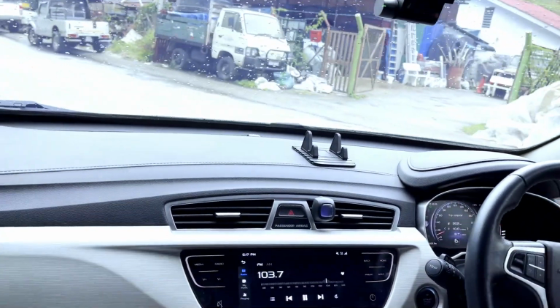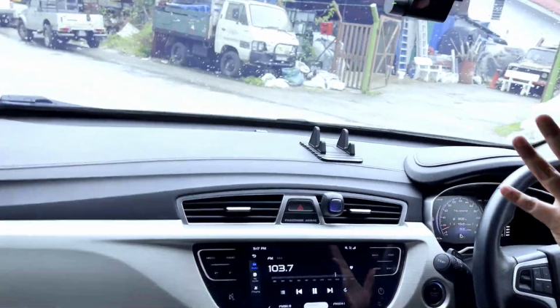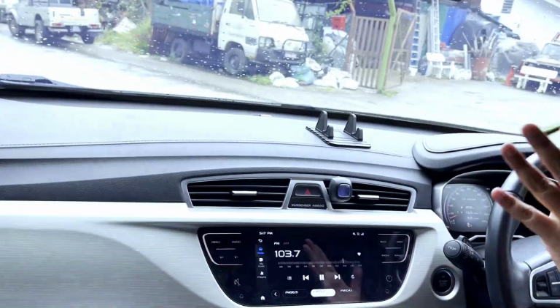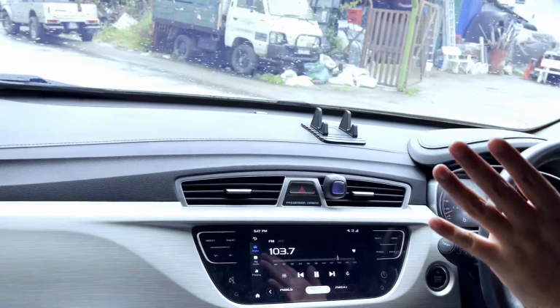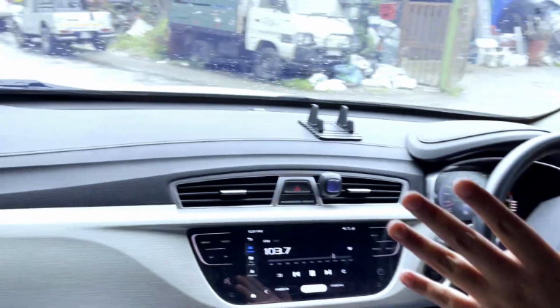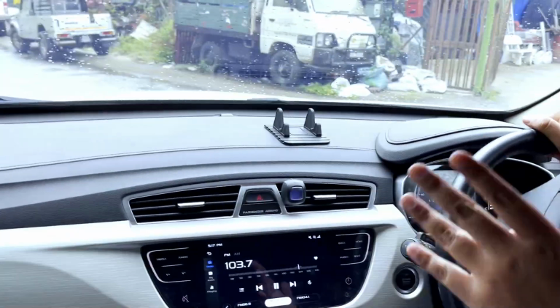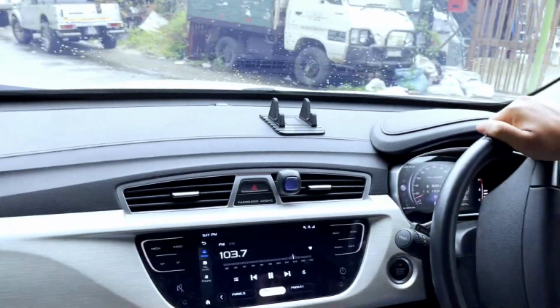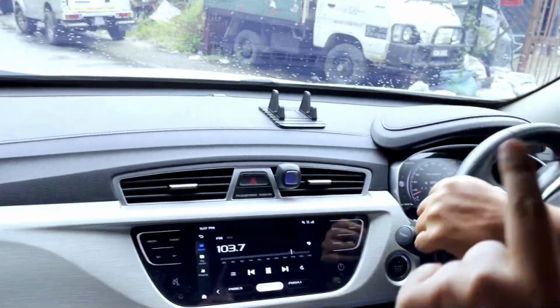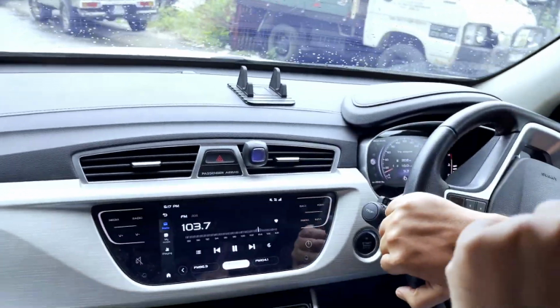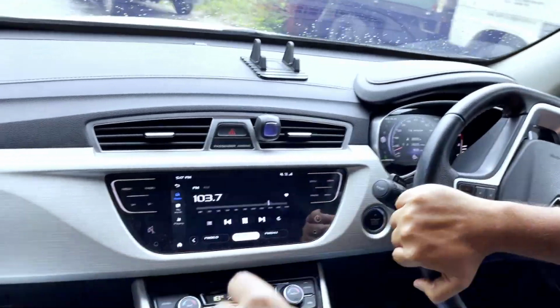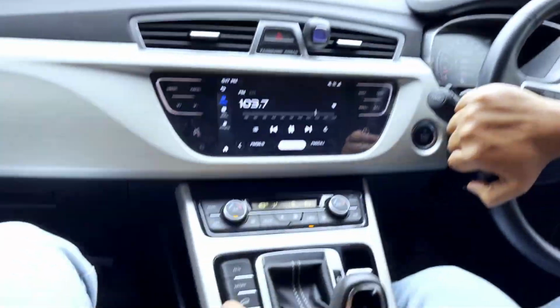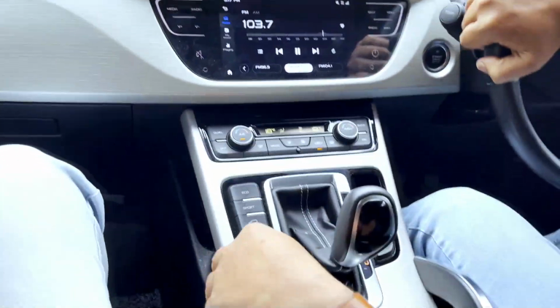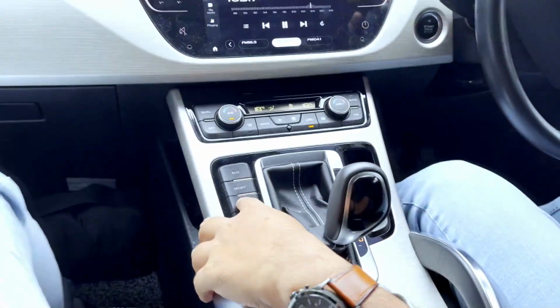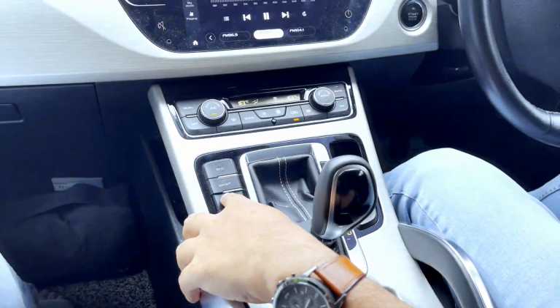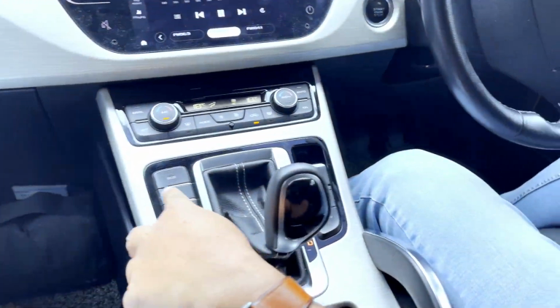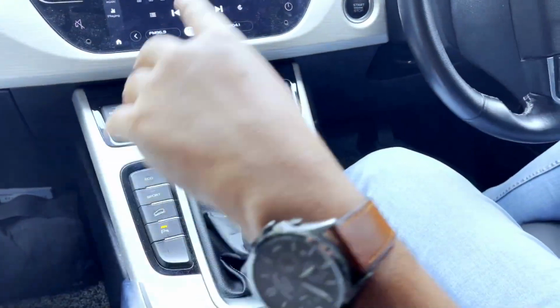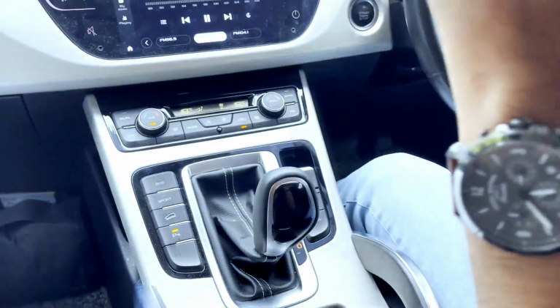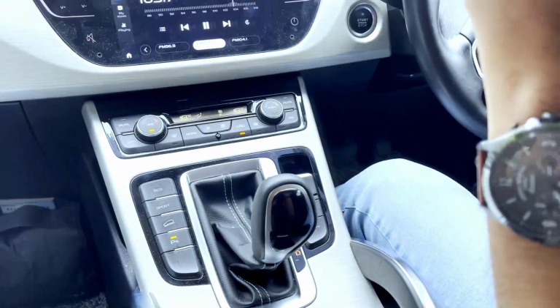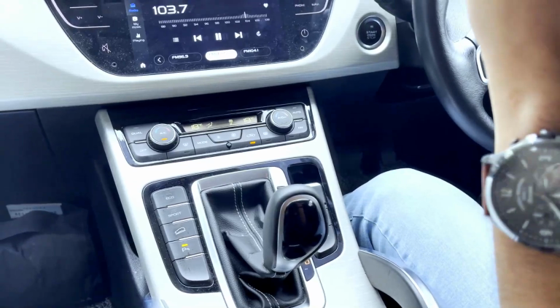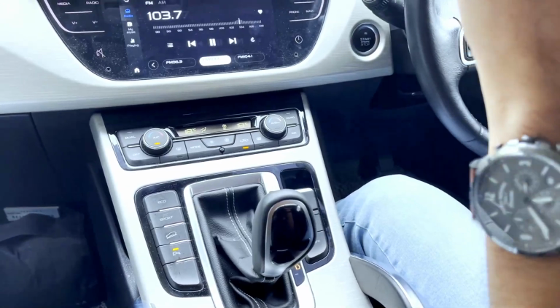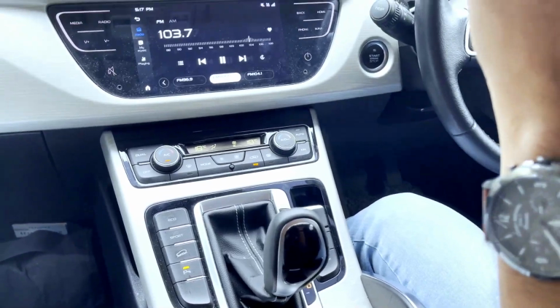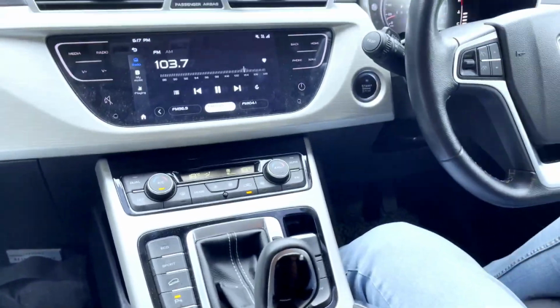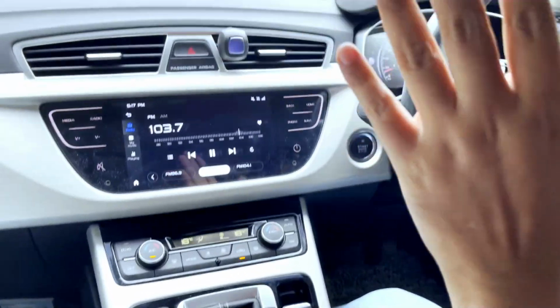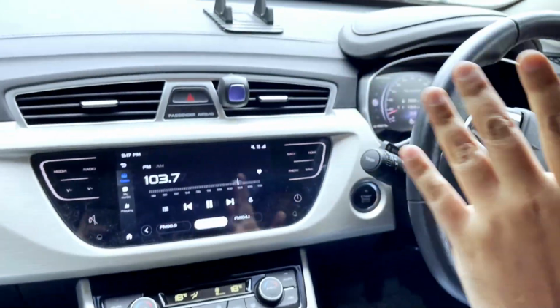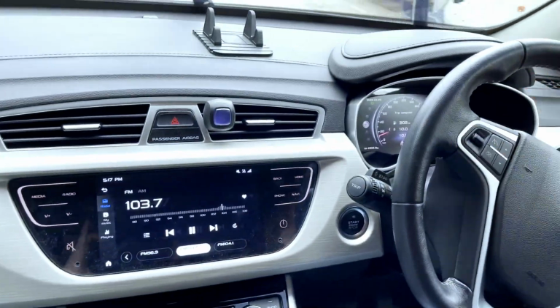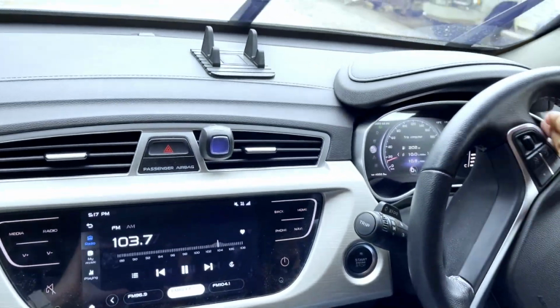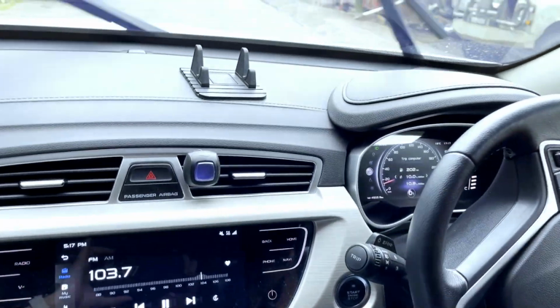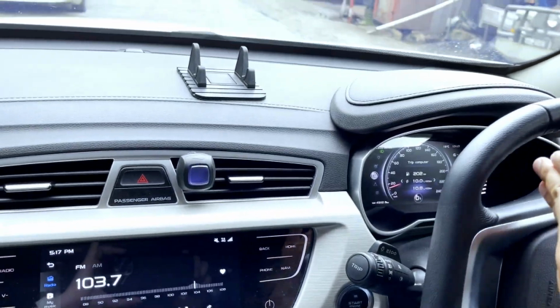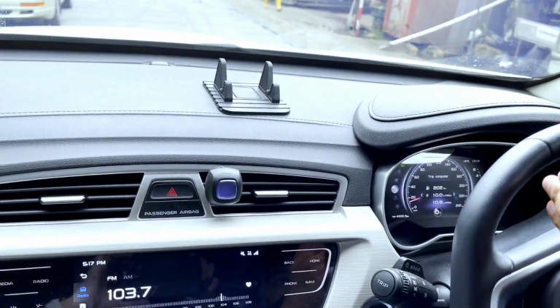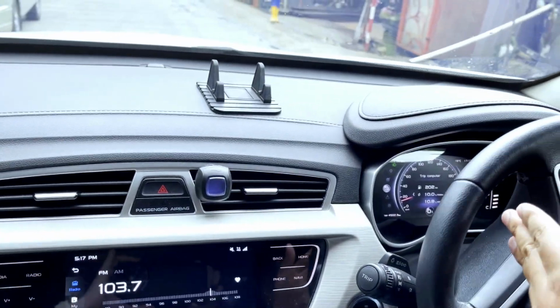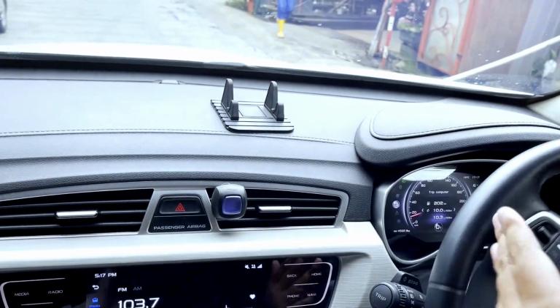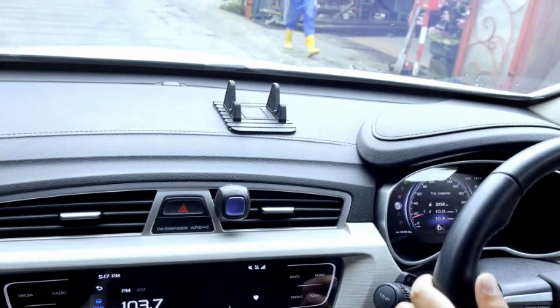Sekarang dah jalan bukan jalan bukit. Kita off heel descent control dekat sini. Dah off — takde gambar heel descent control dekat meter.